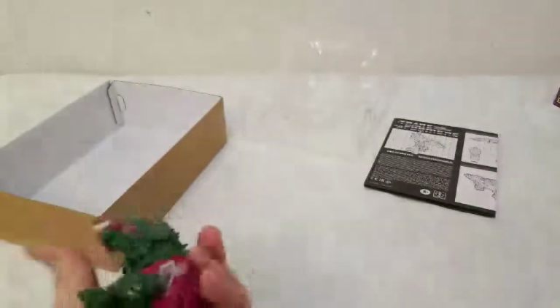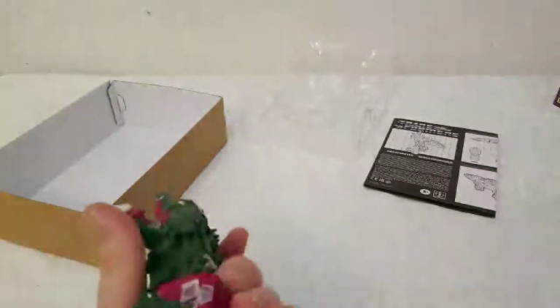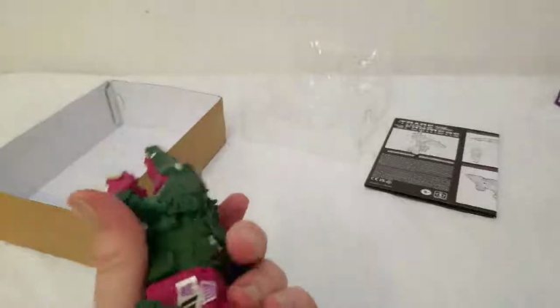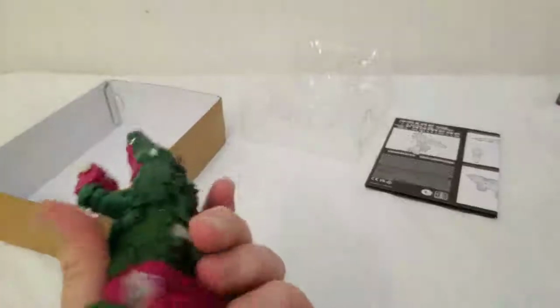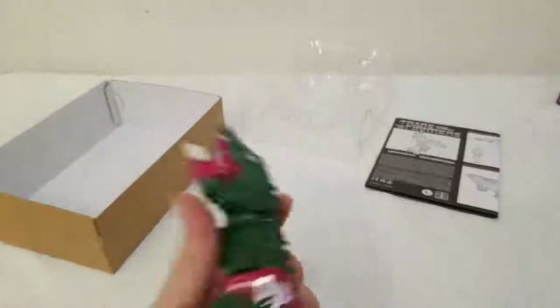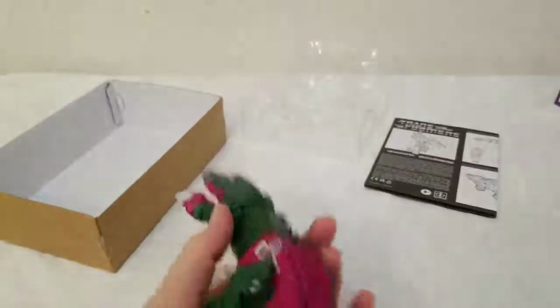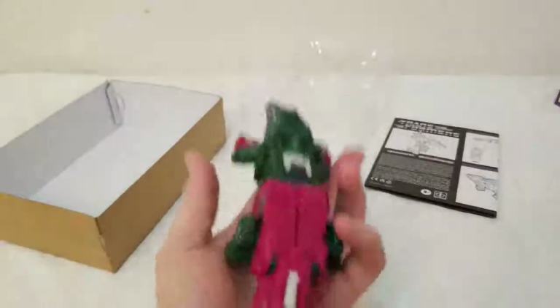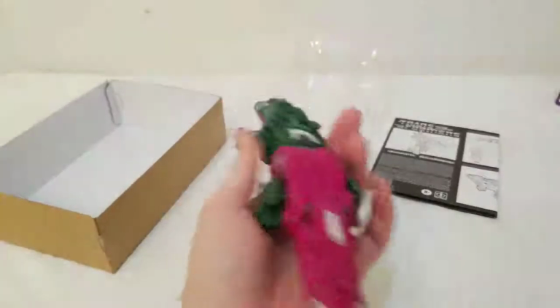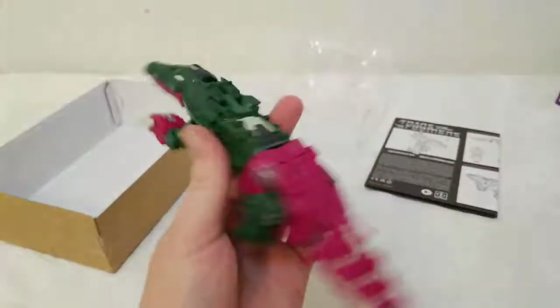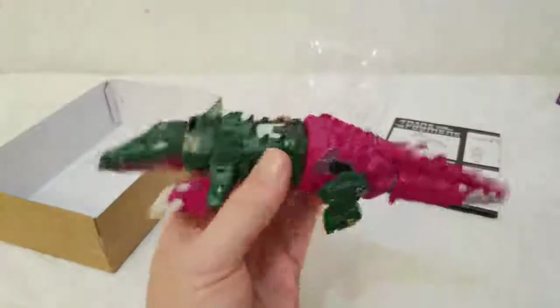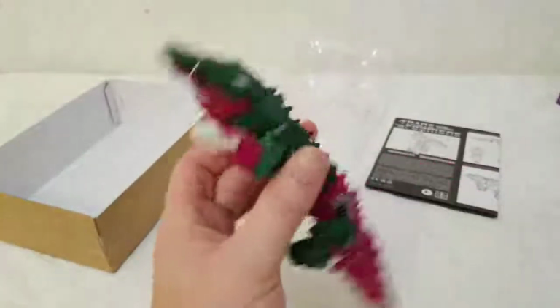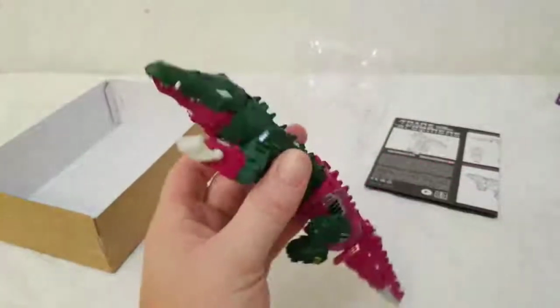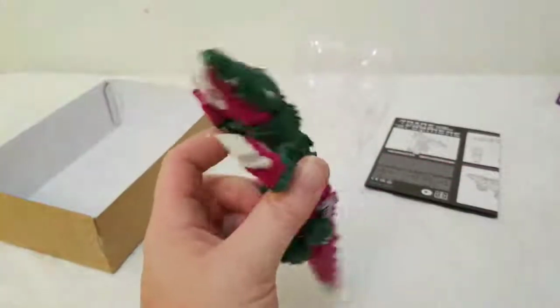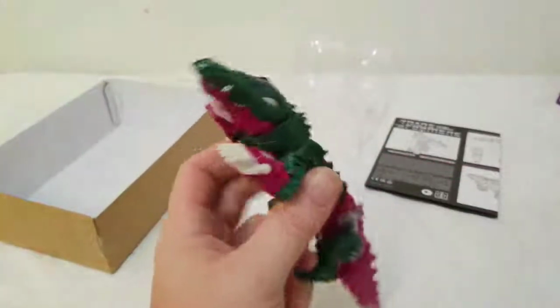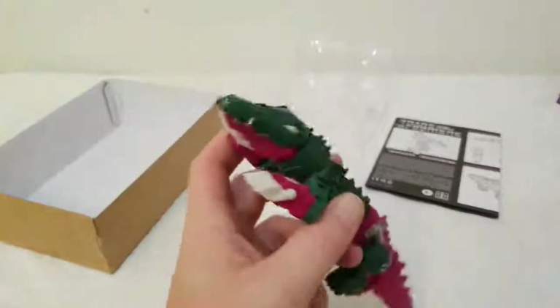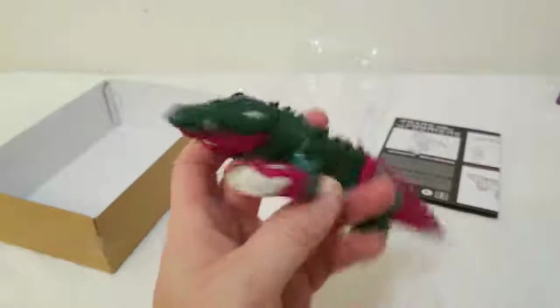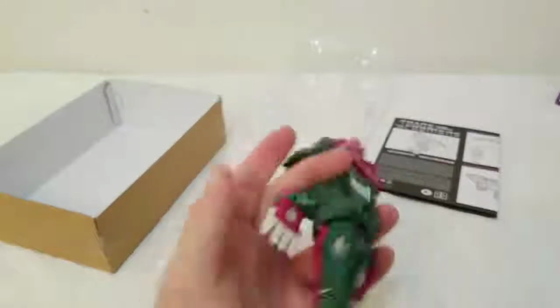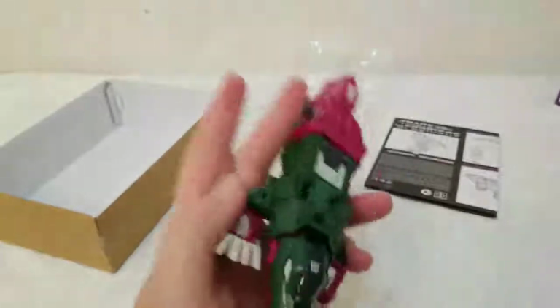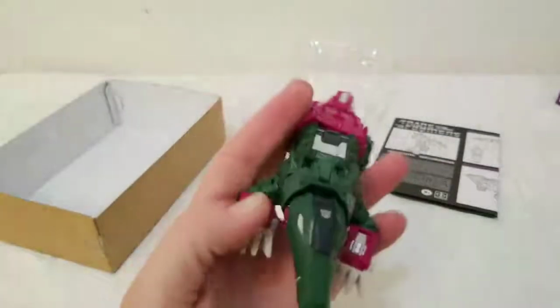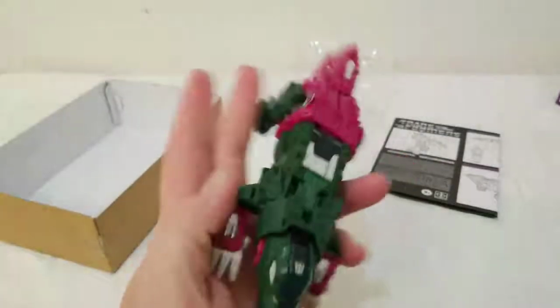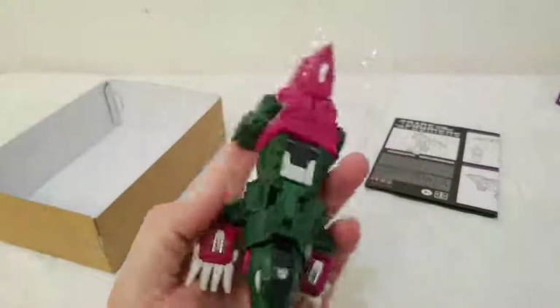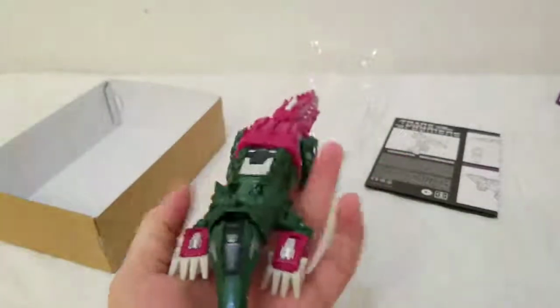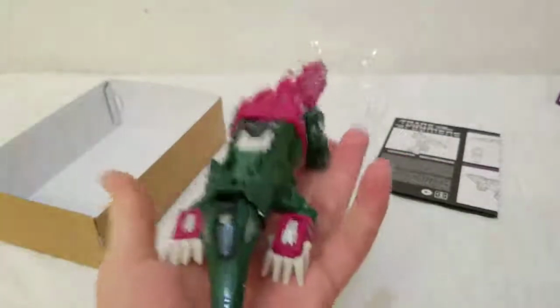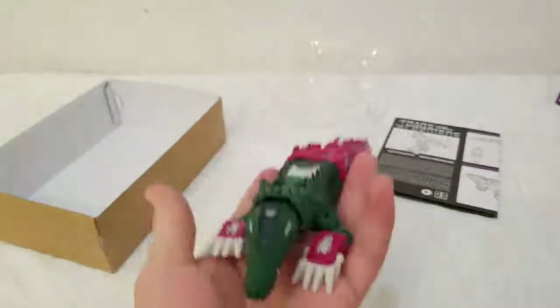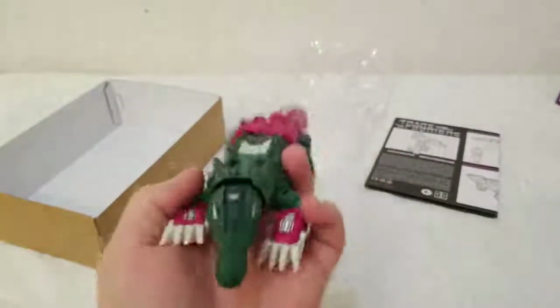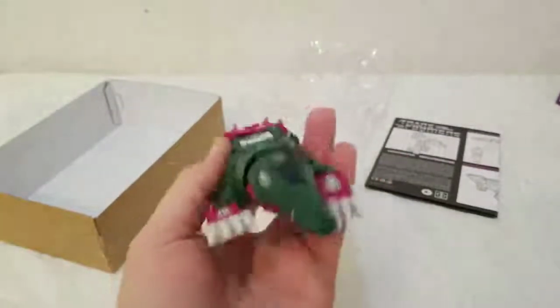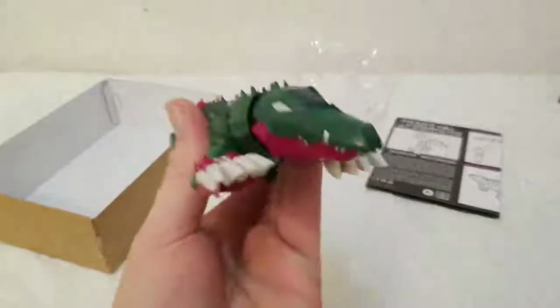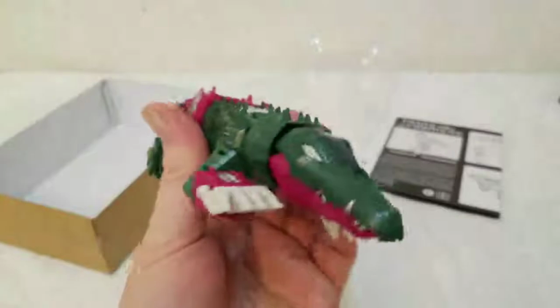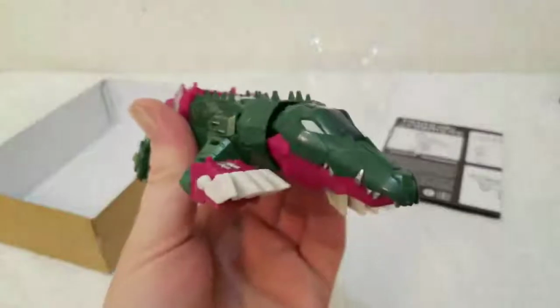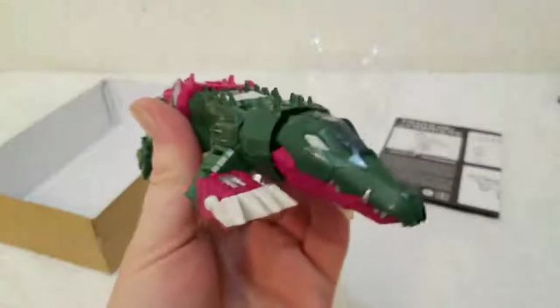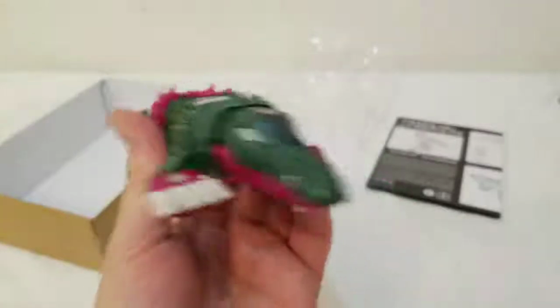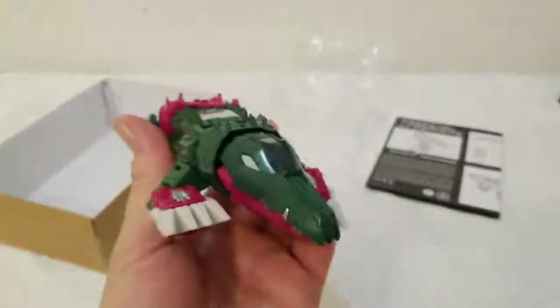It feels sturdy — I appreciate that. Even if it's plastic, I like my figure to feel like it has some meat and potatoes to it, like if it fell it's not going to fall apart.